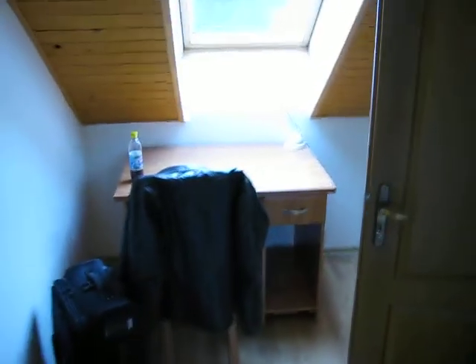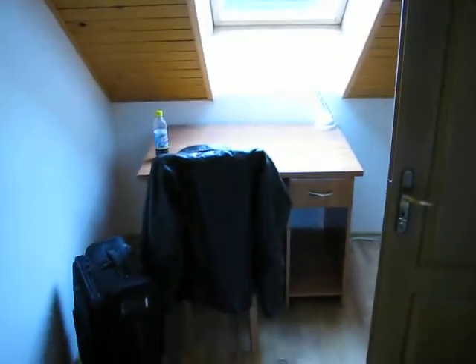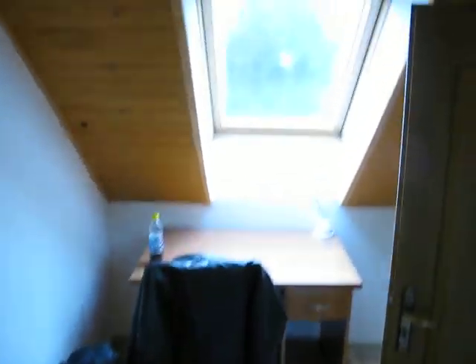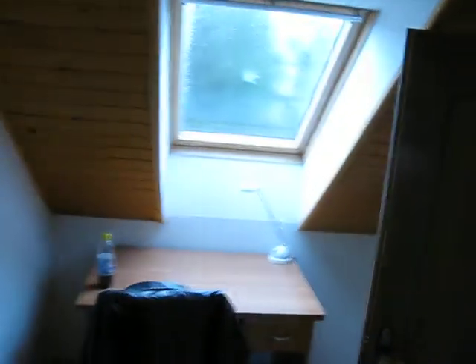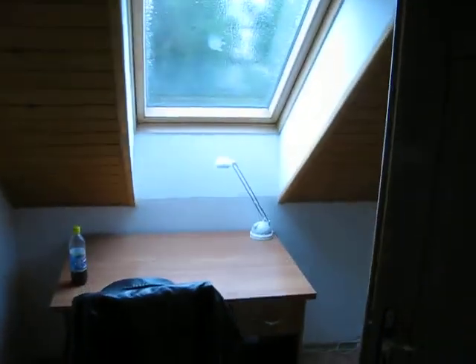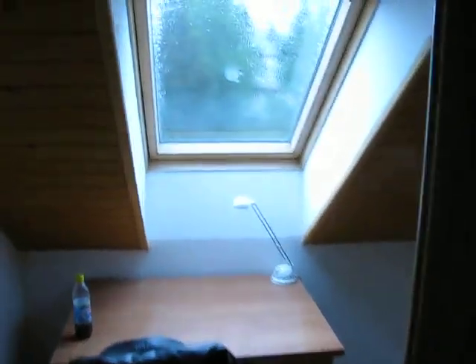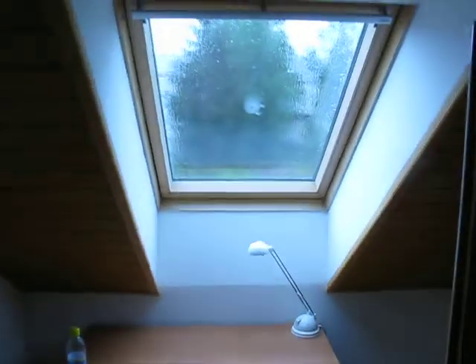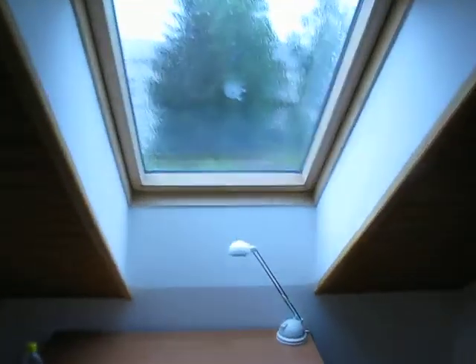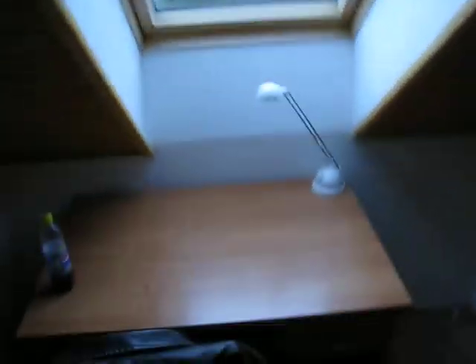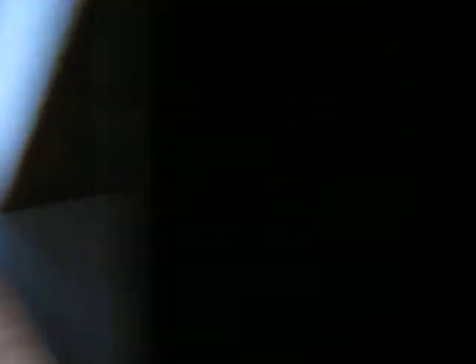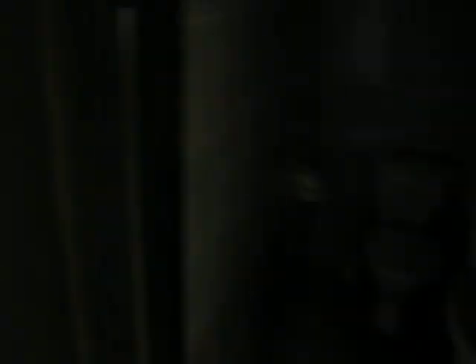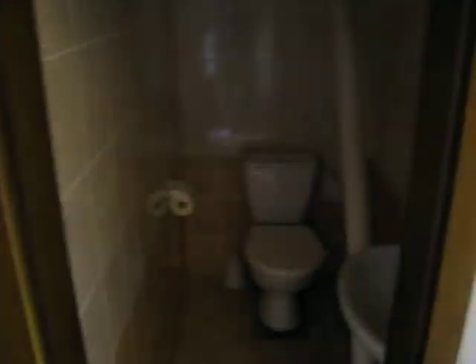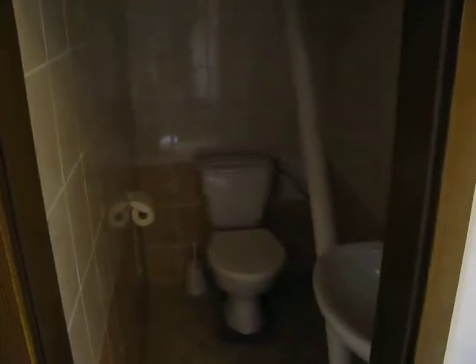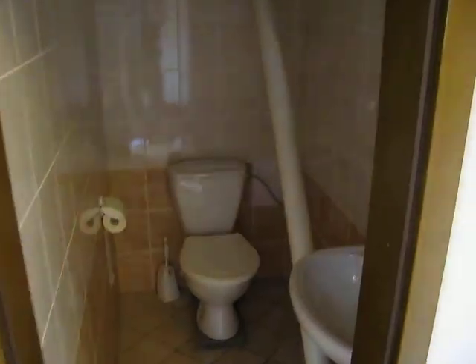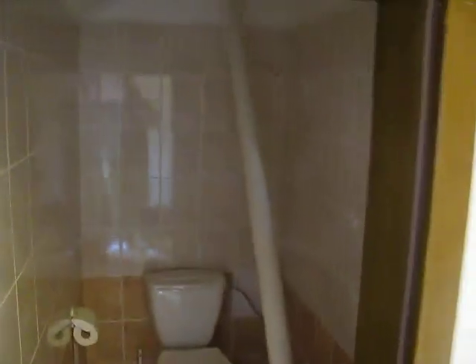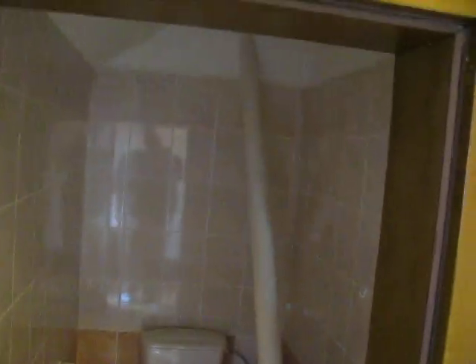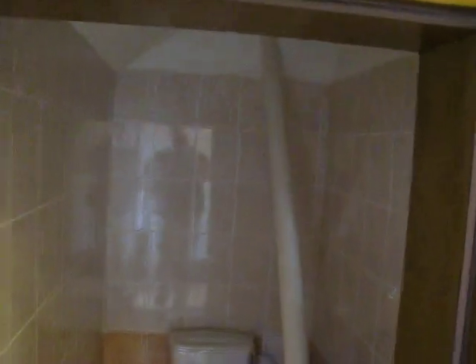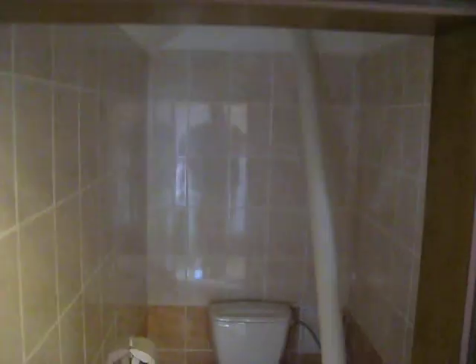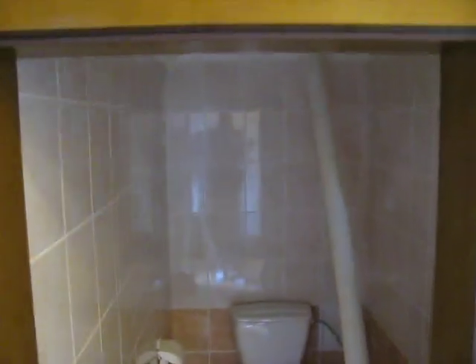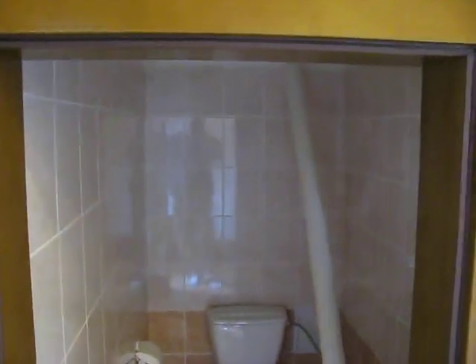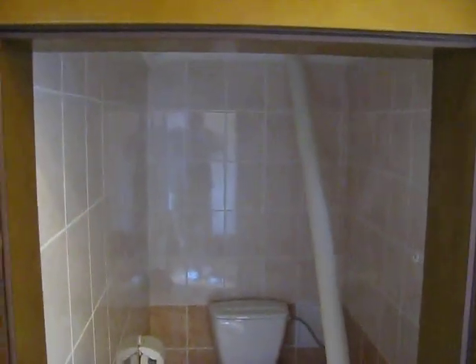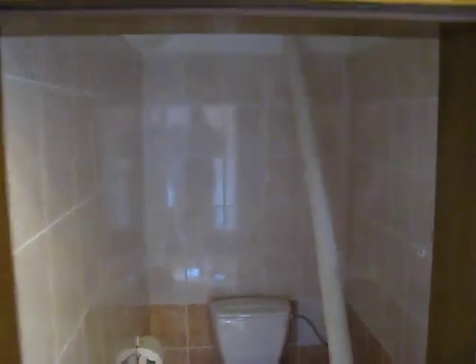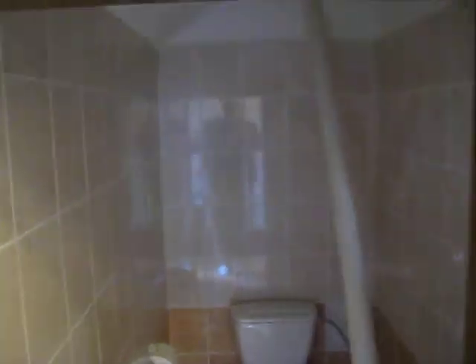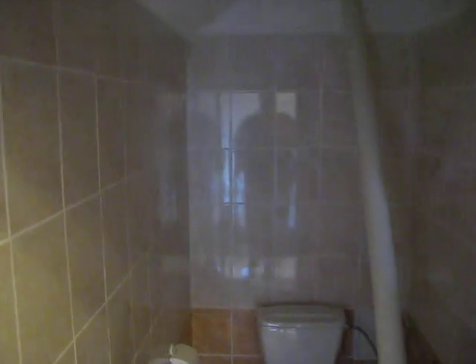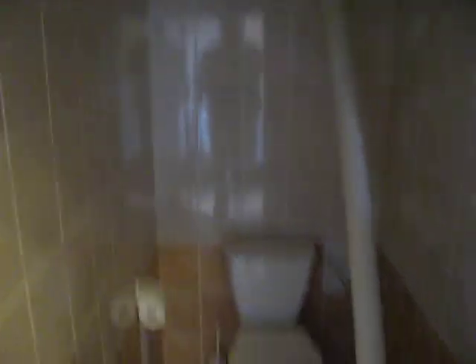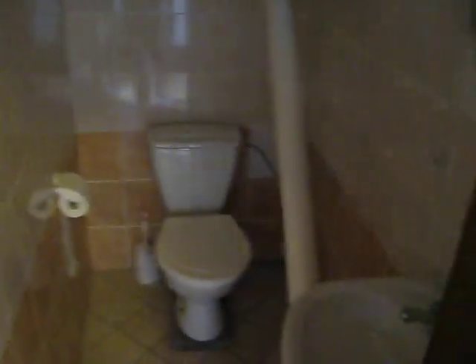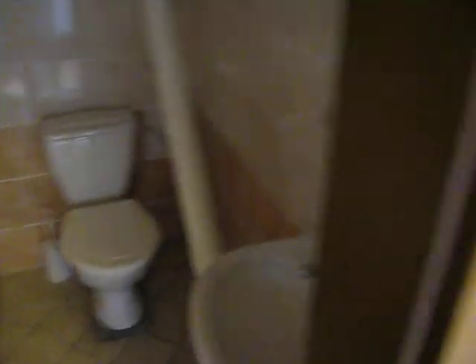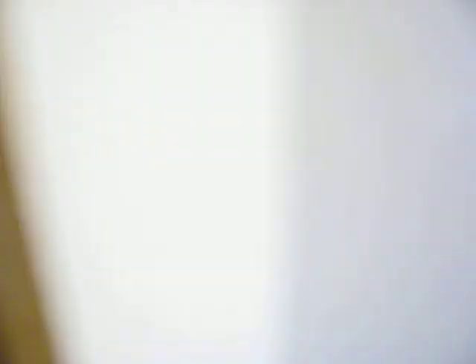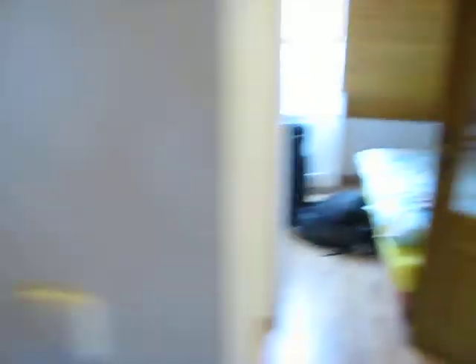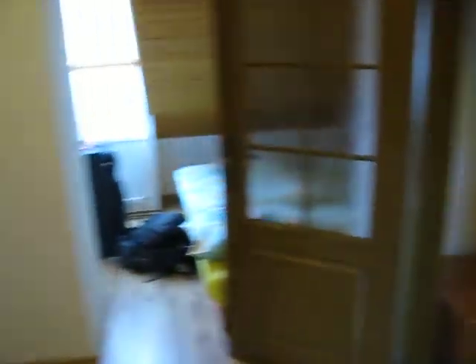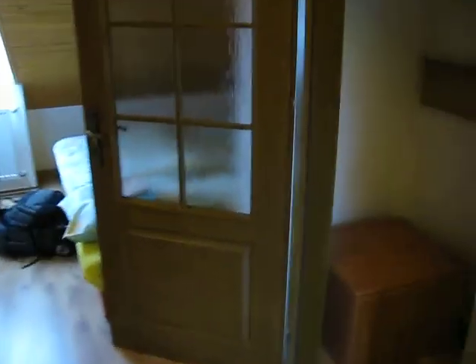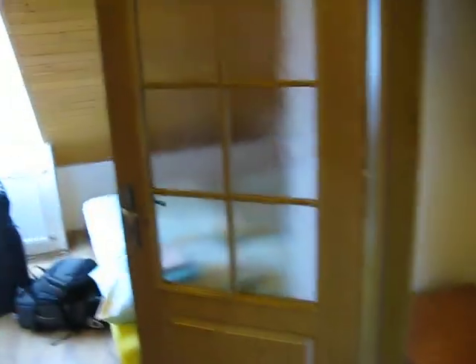Up here there are three other beds and a couch that pulls out. We have a window leading outside, a desk, and we have our own bathroom up here too. It's kind of small — the door frame is about six feet tall so we have to crouch to get in.